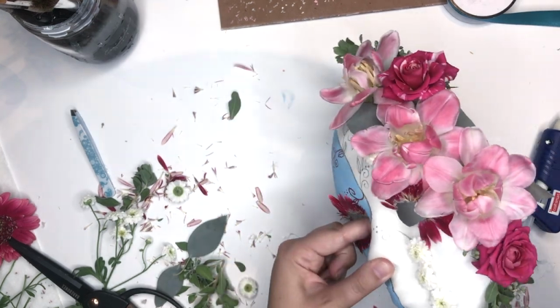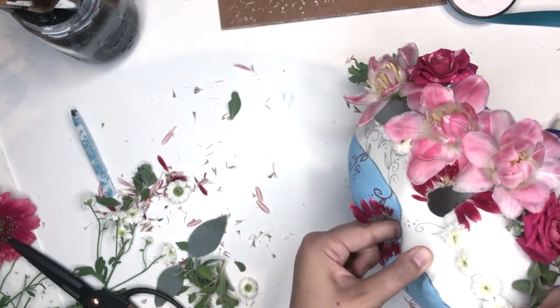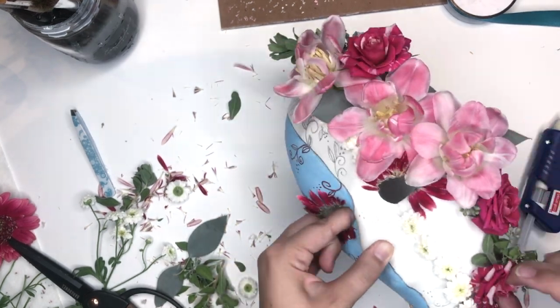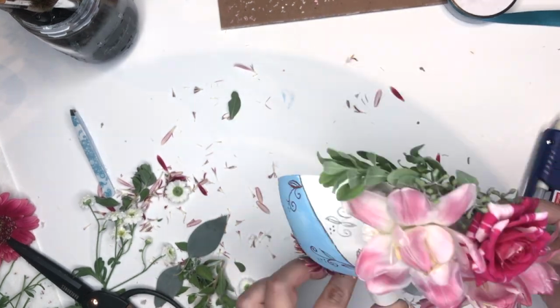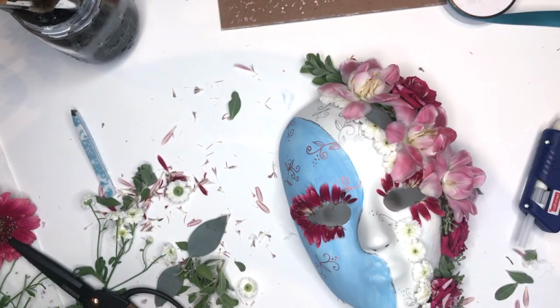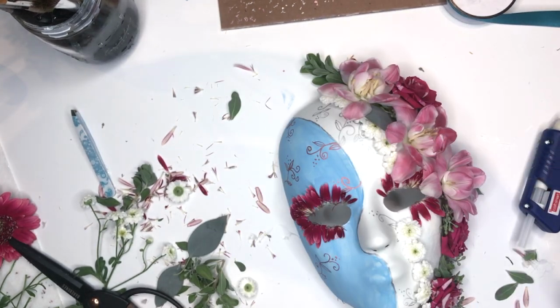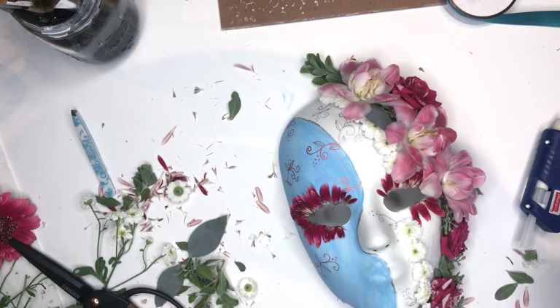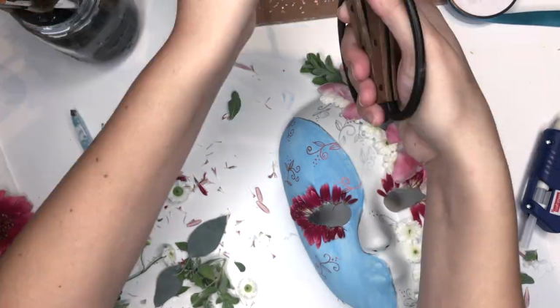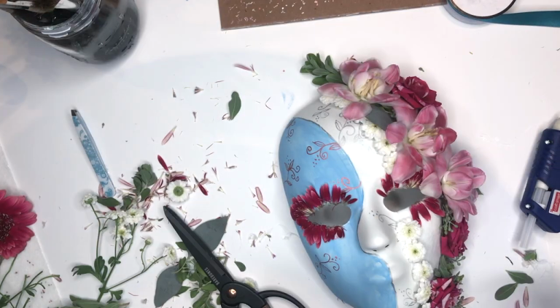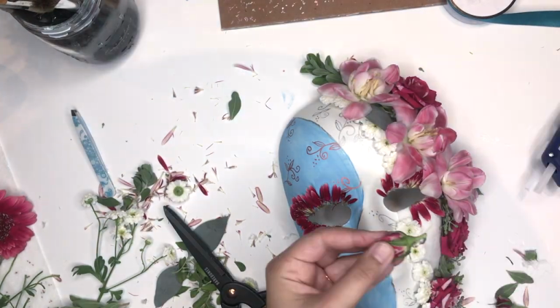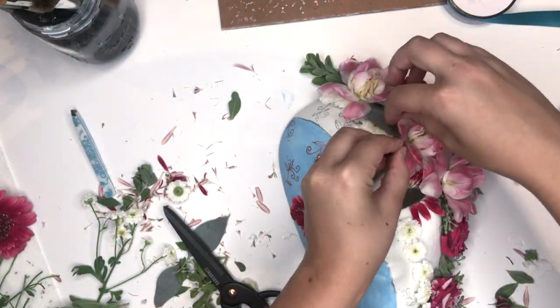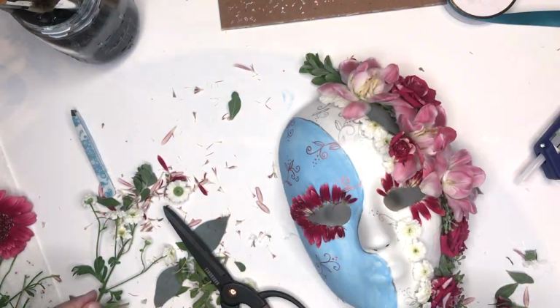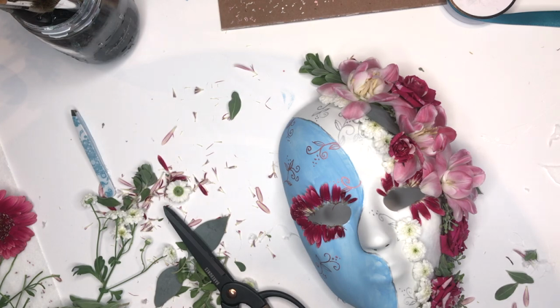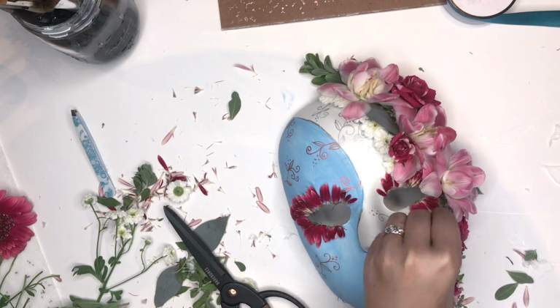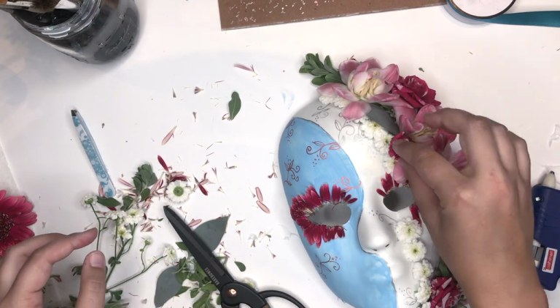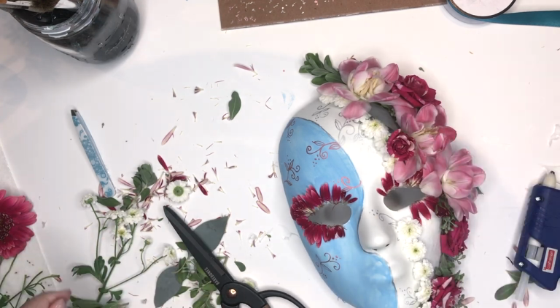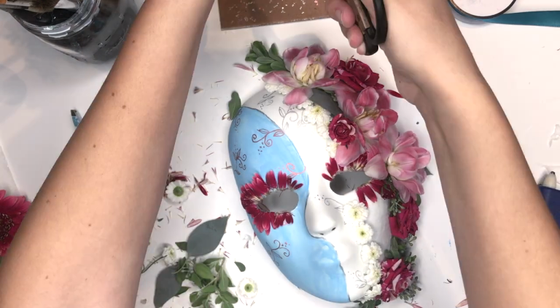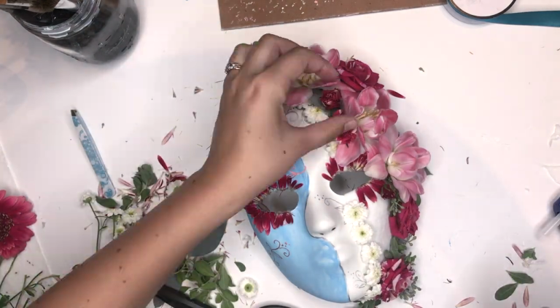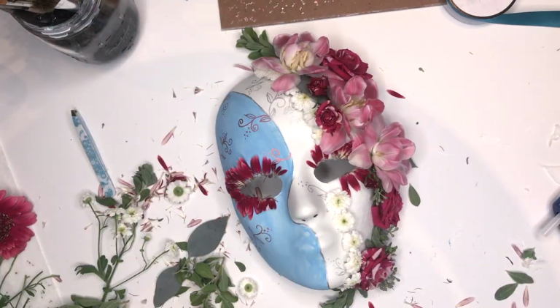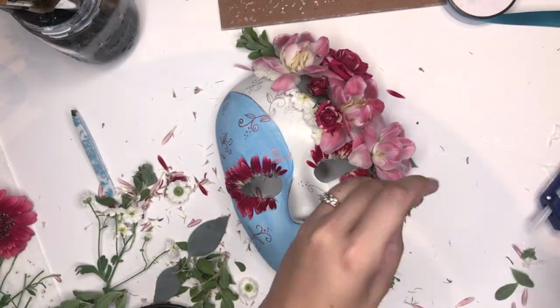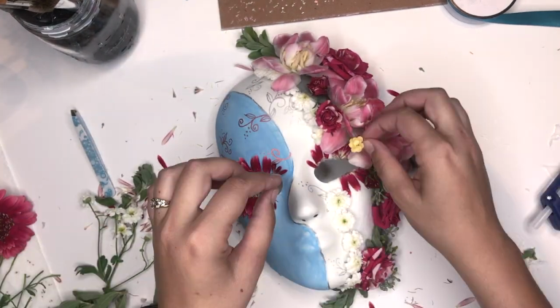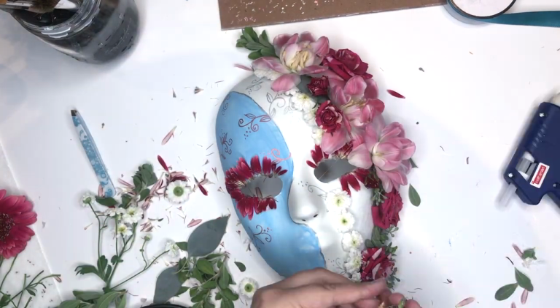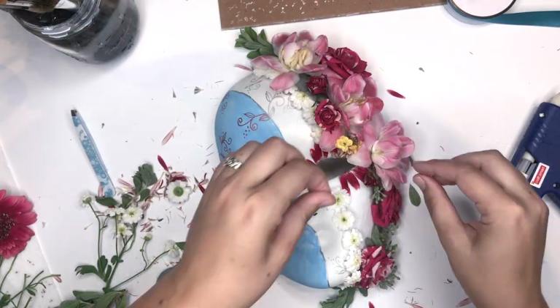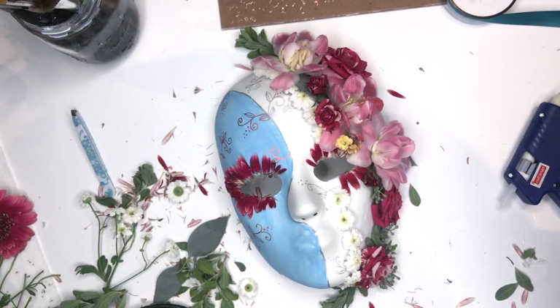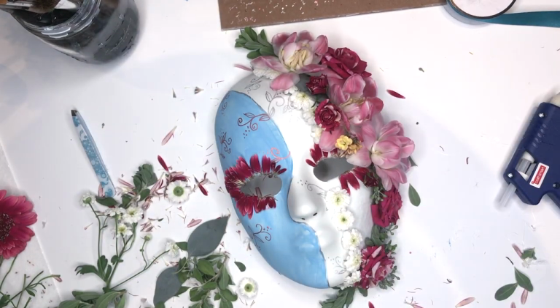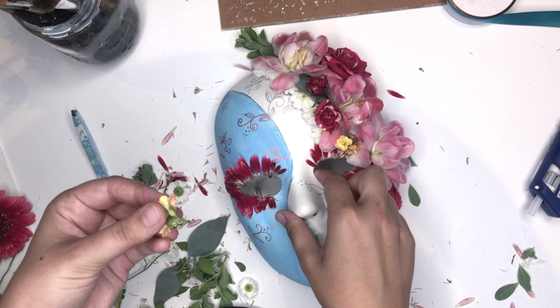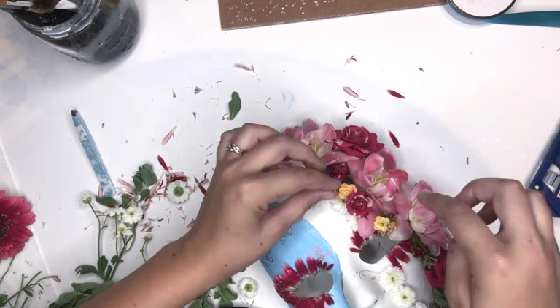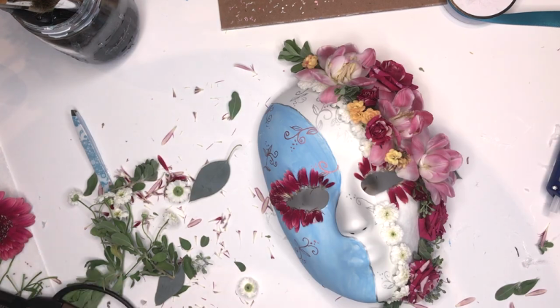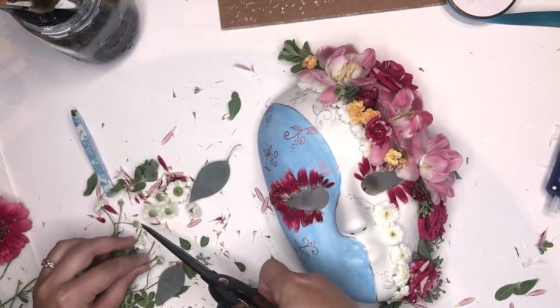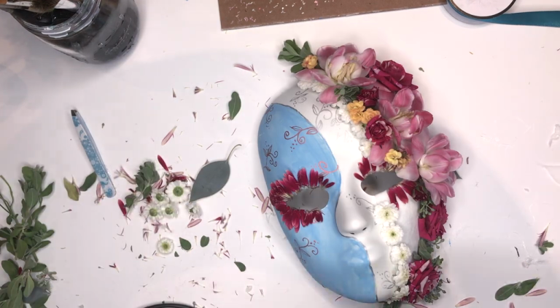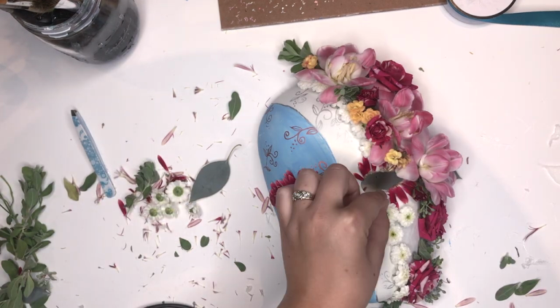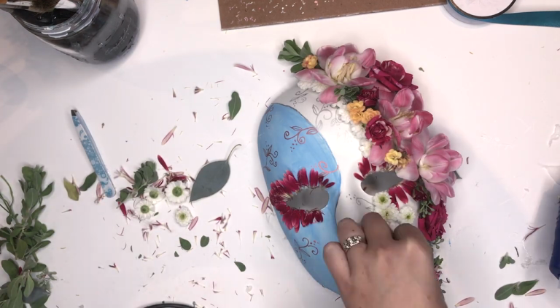And then I'm going to bring in that dark pink again with these roses. And then I got these little yellow flowers off of one of my succulents — I believe it's a Kalanchoe.